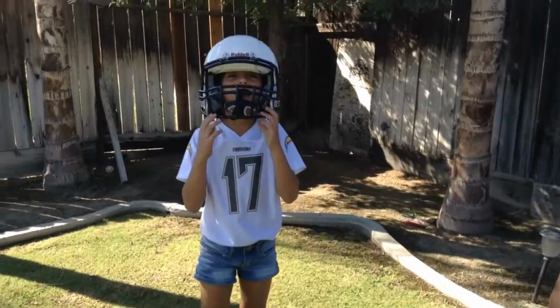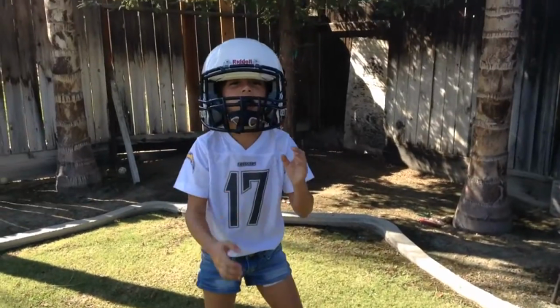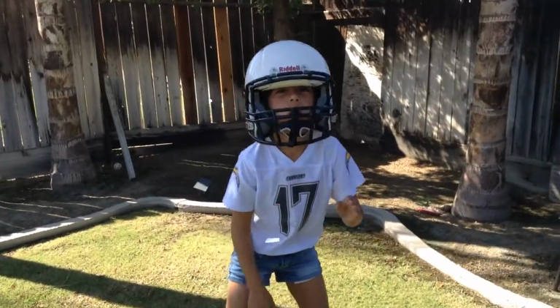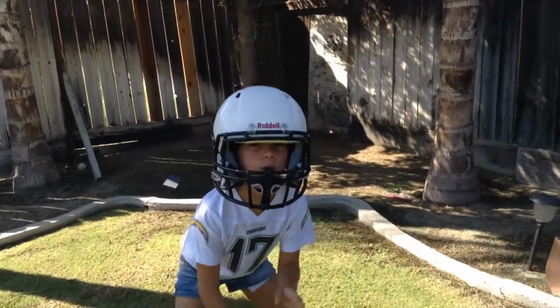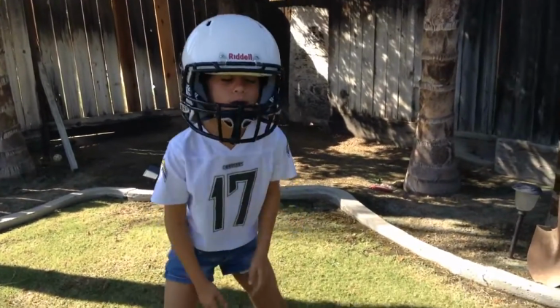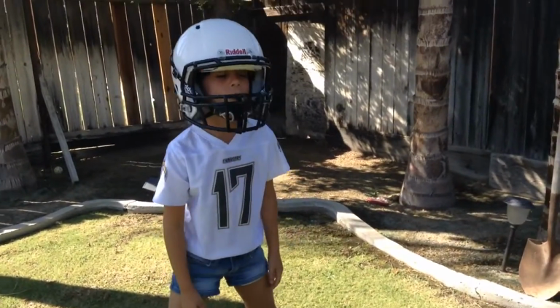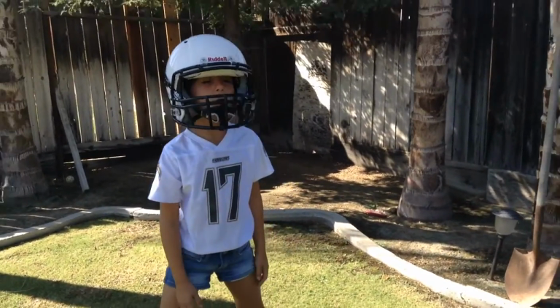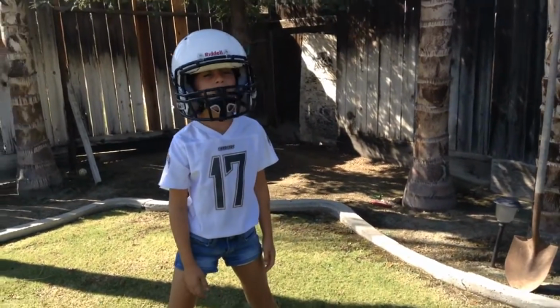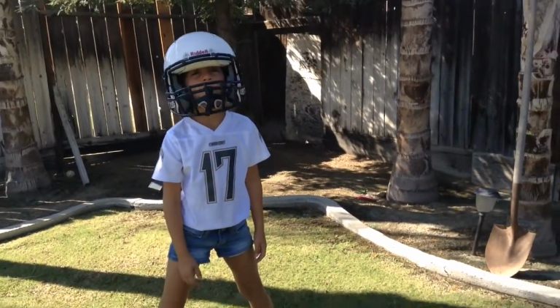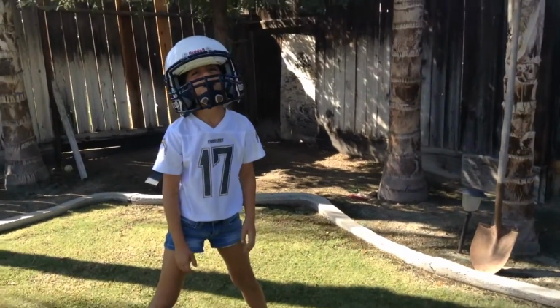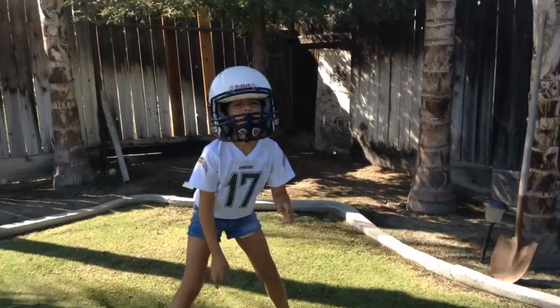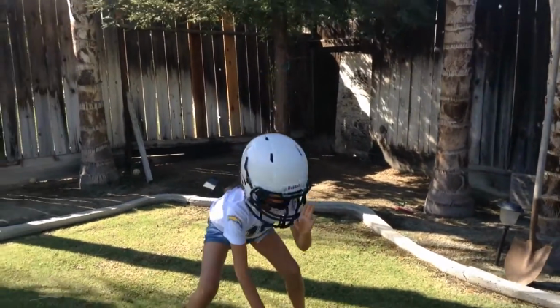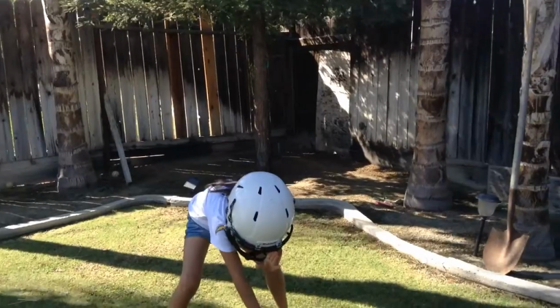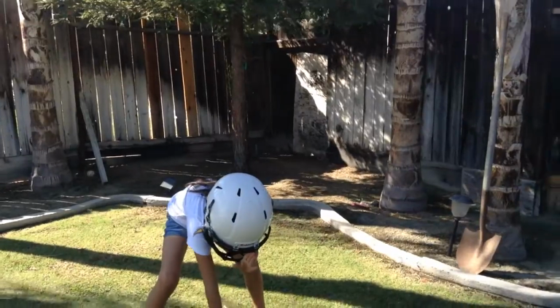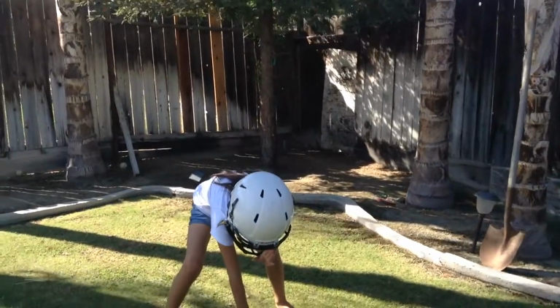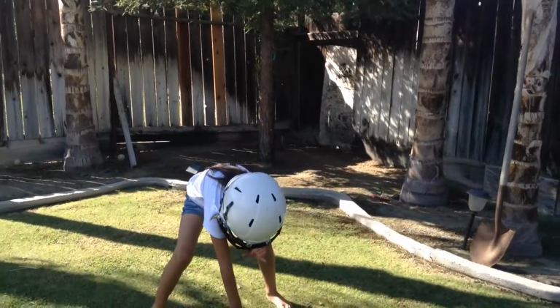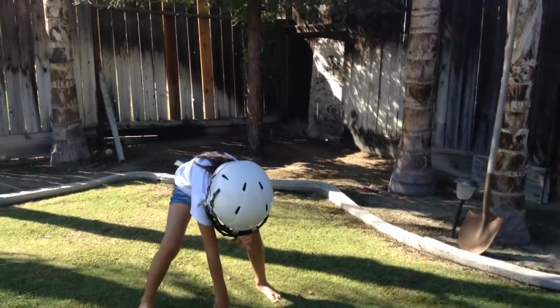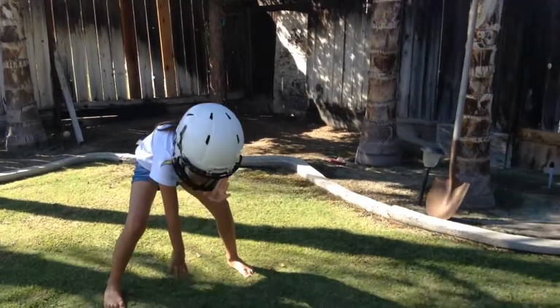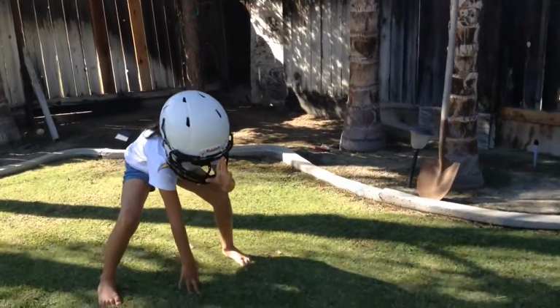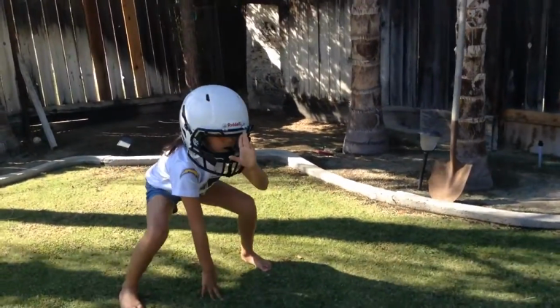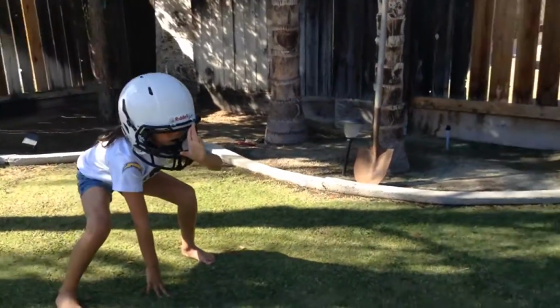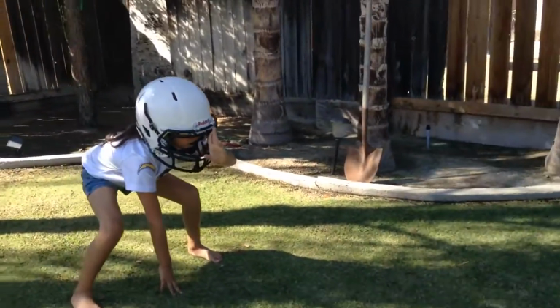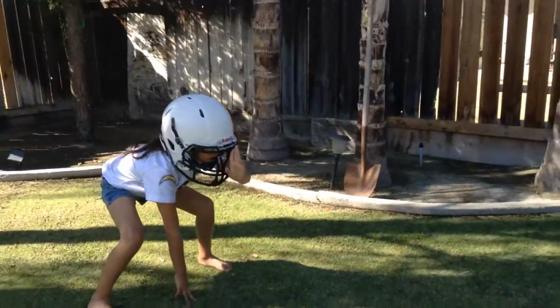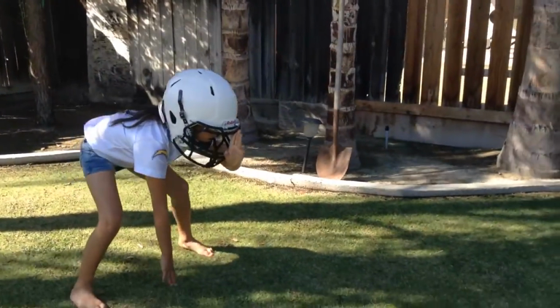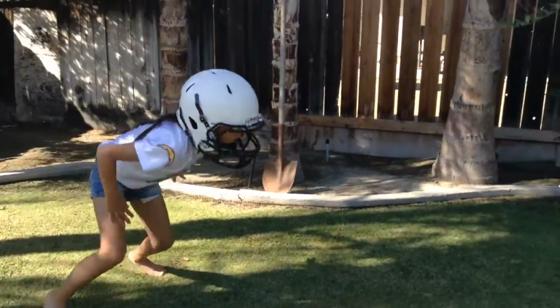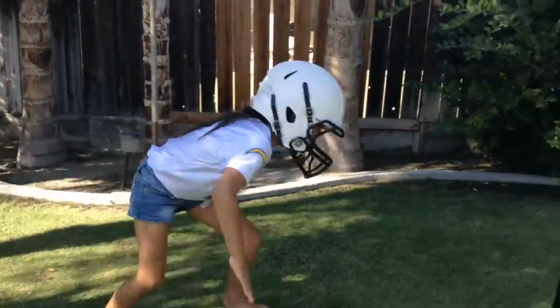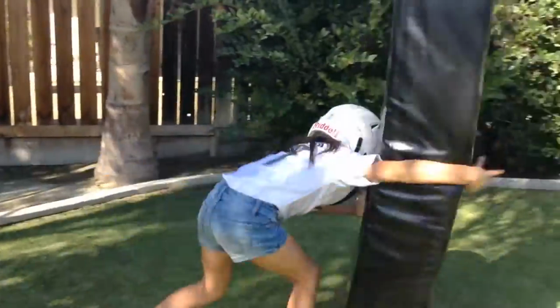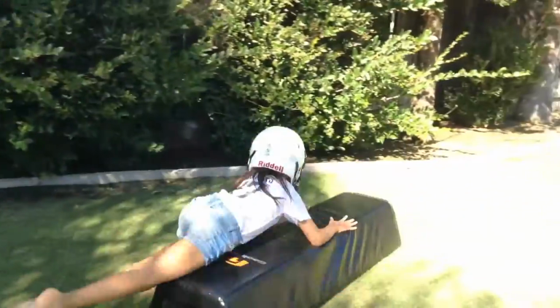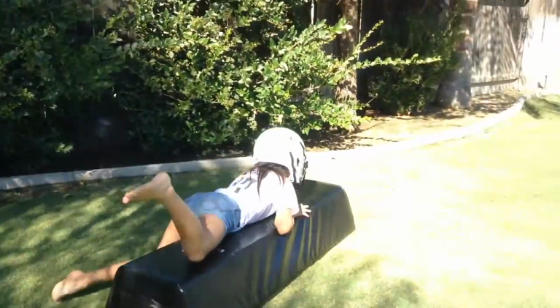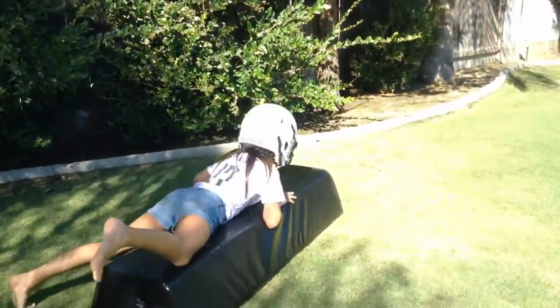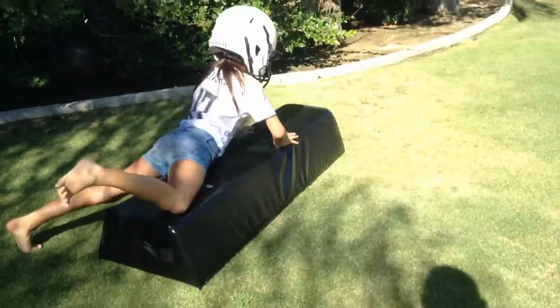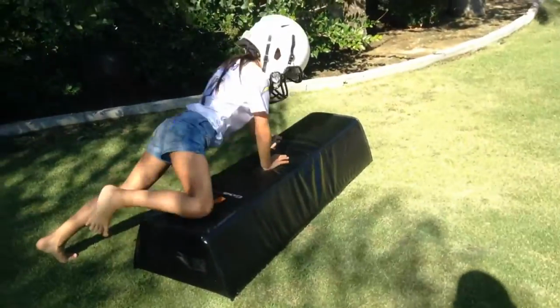All right, Addy, are you going to show us a good form tackle? All right, stay low, shoulders through the thighs, head up. Ready, set, go. Good job, had a way to wrap up.